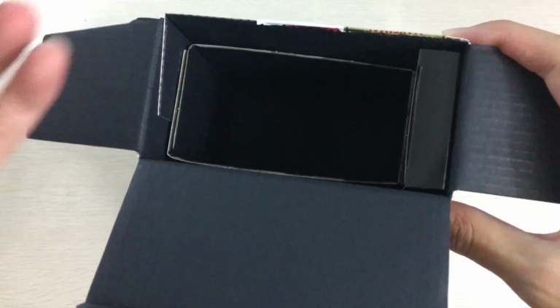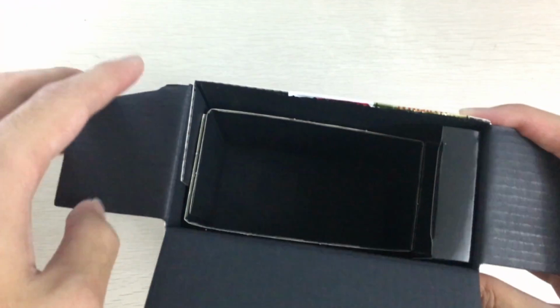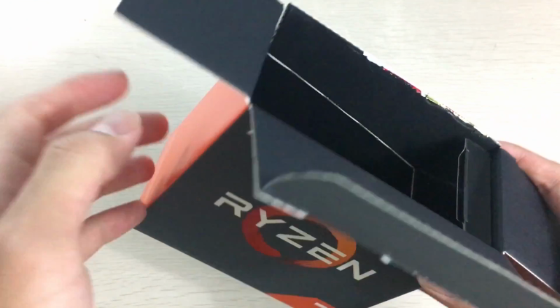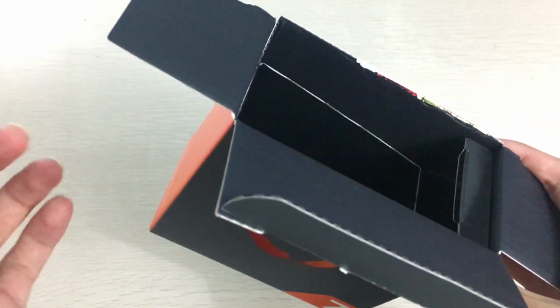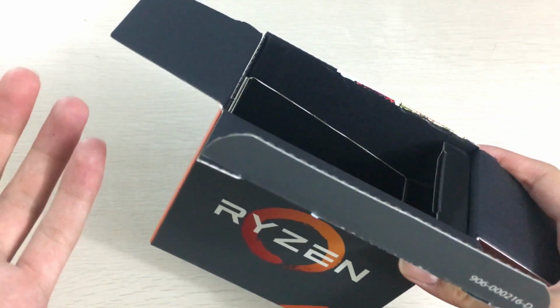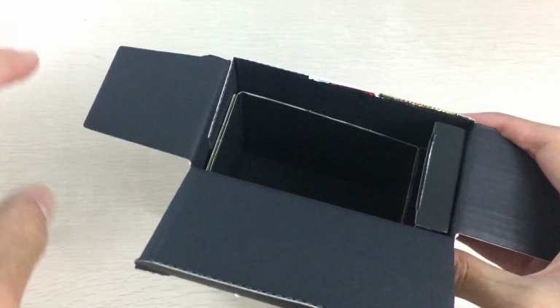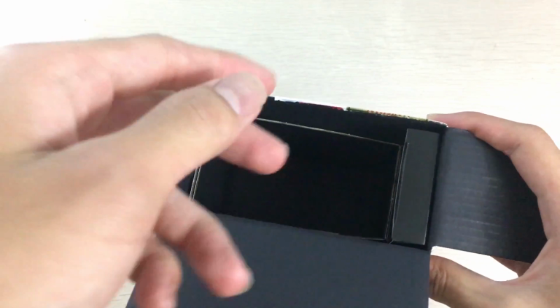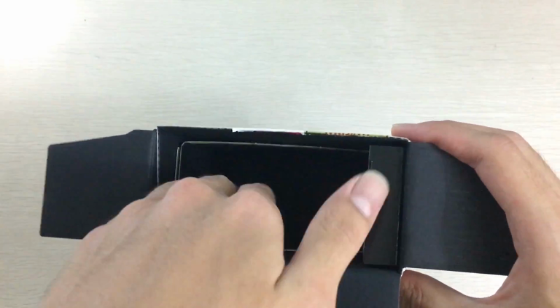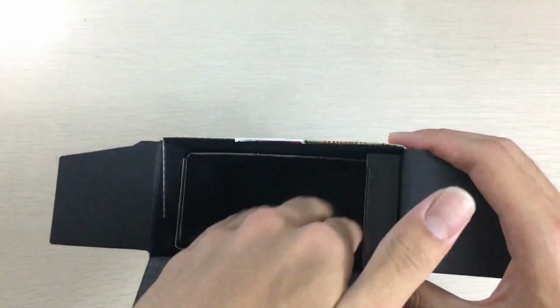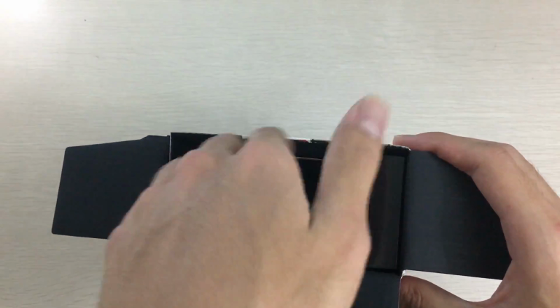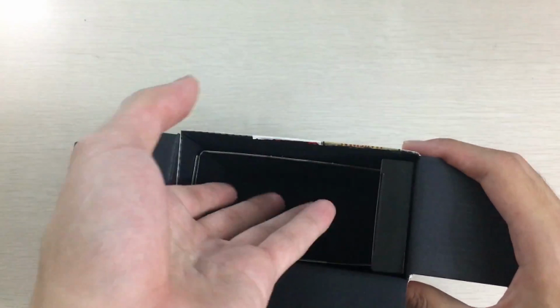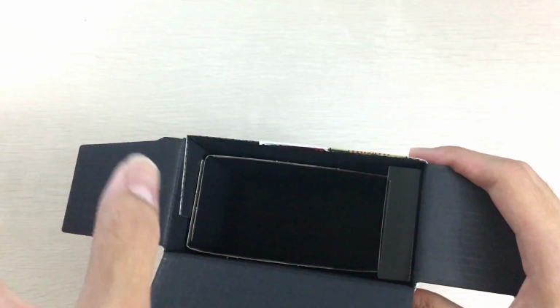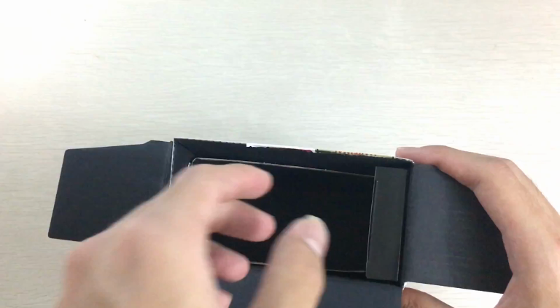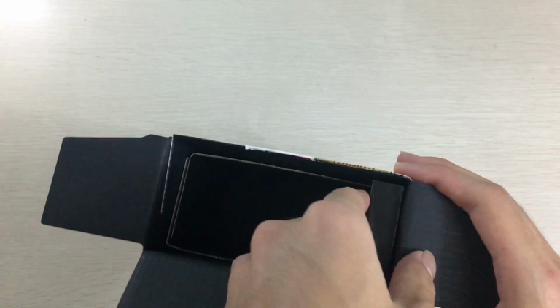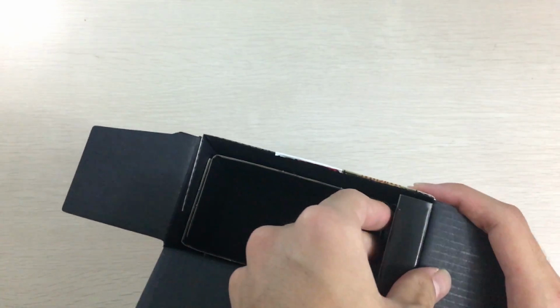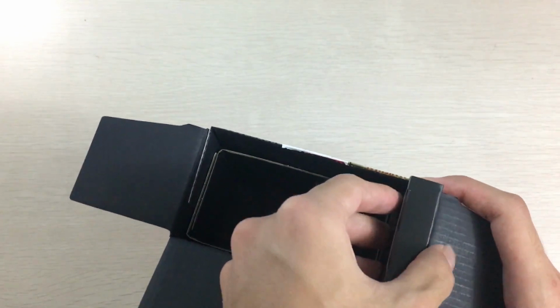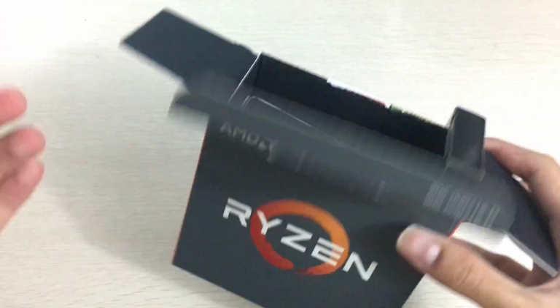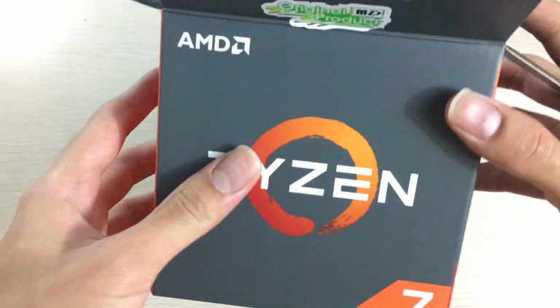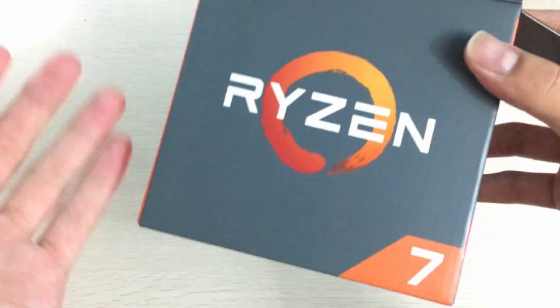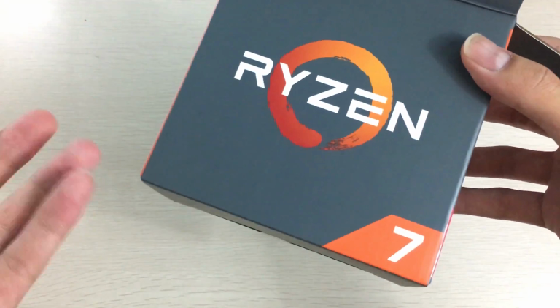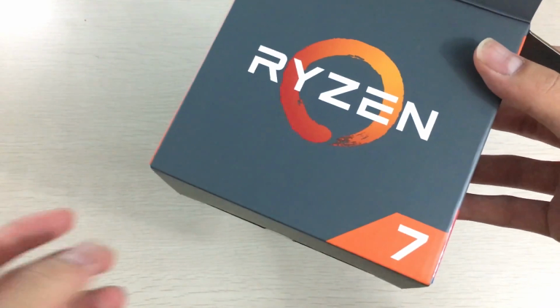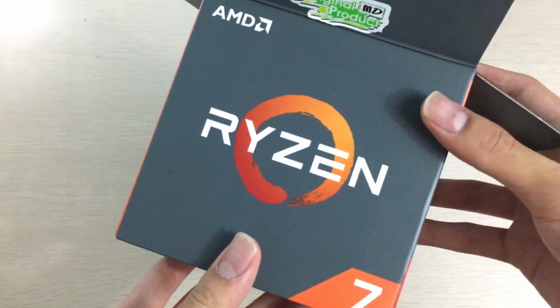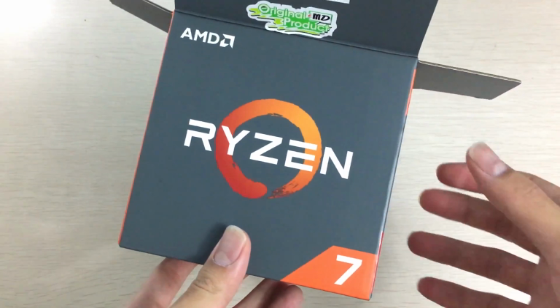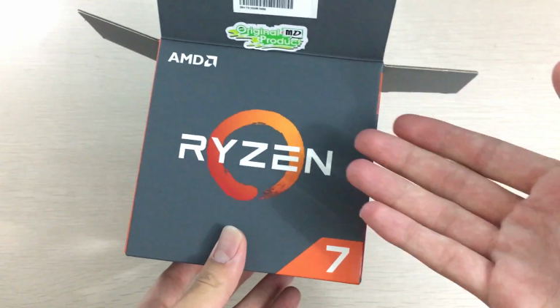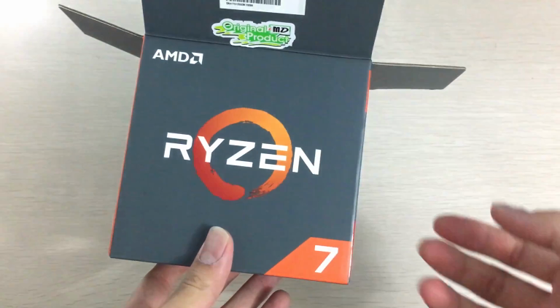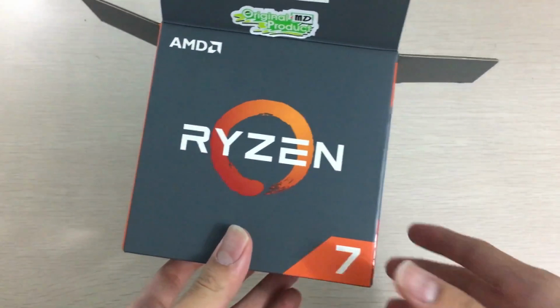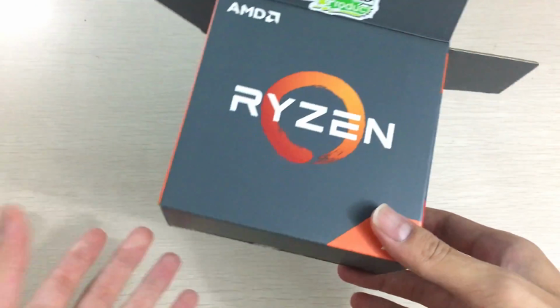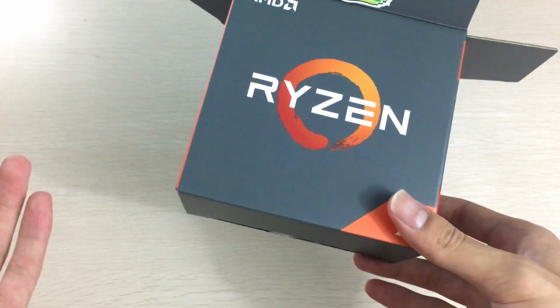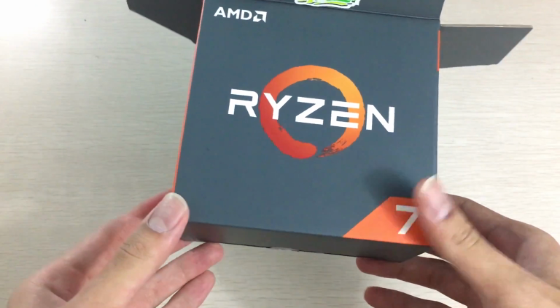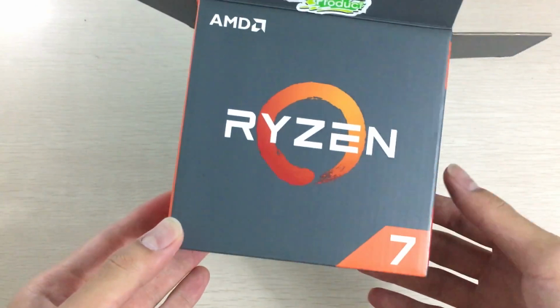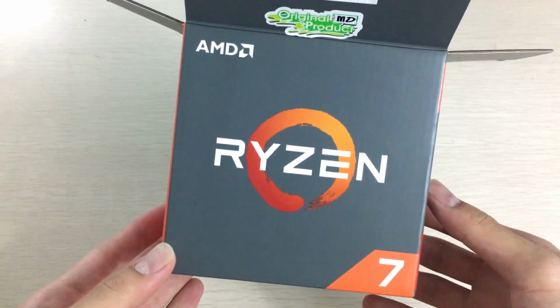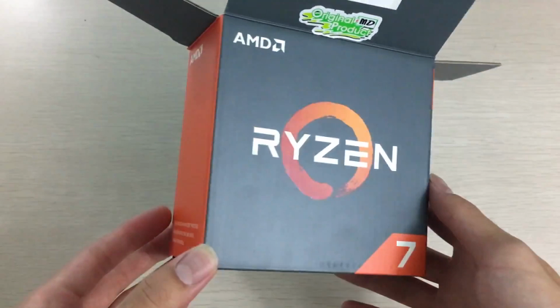It makes the box unusually empty, and it's kind of a waste of cardboard in my opinion — not very eco-friendly when you're not actually using the space for anything.